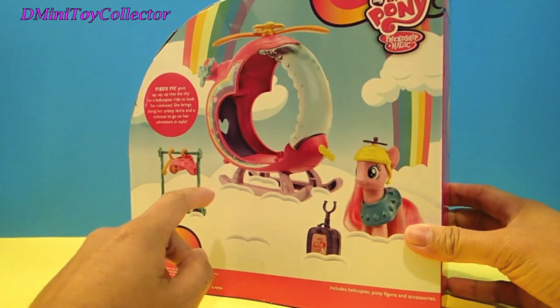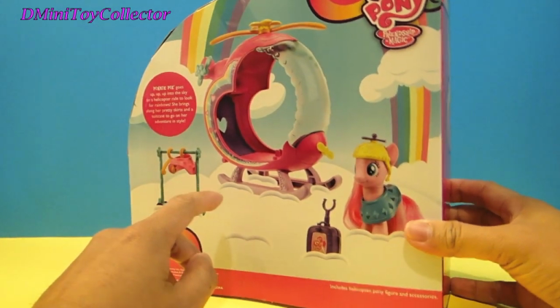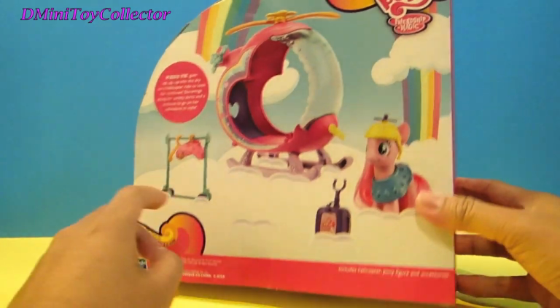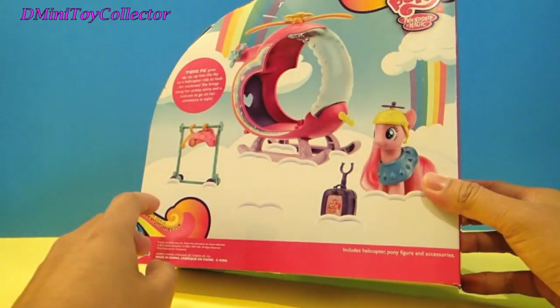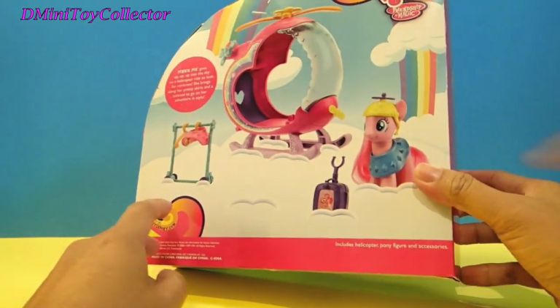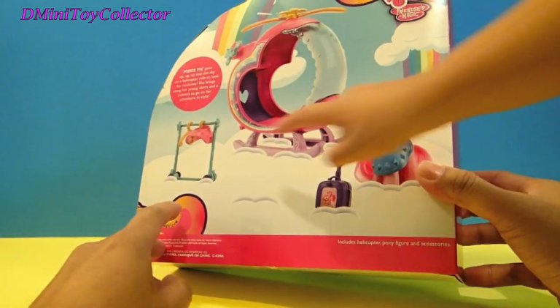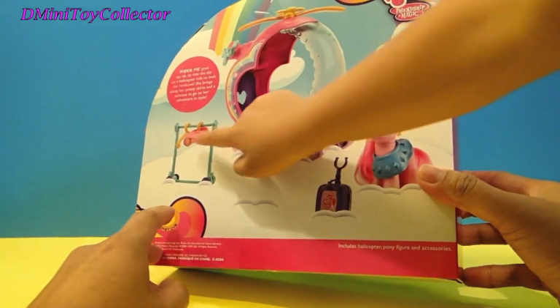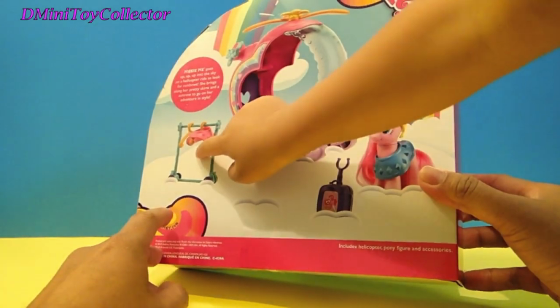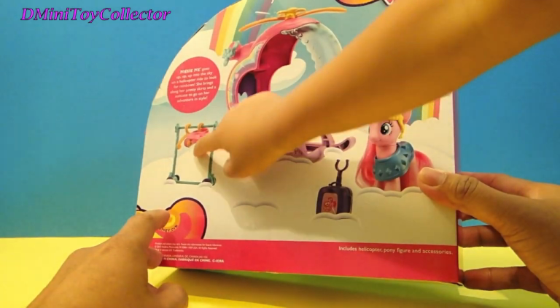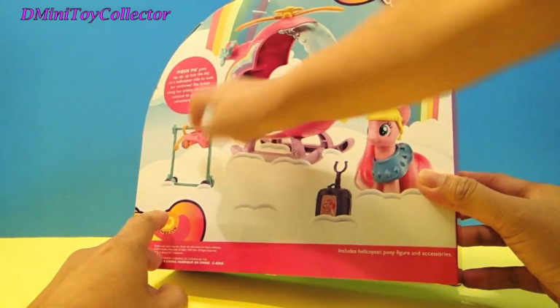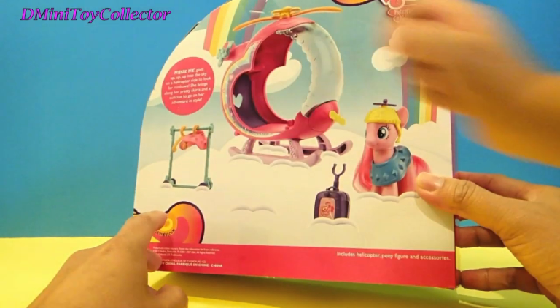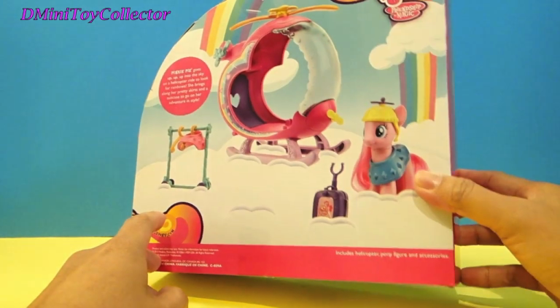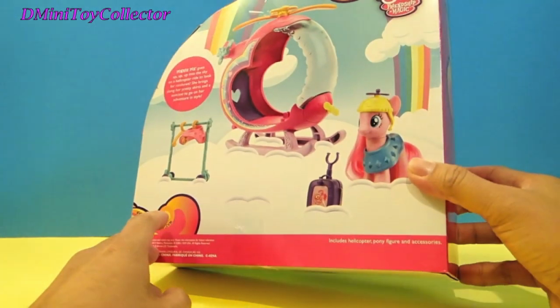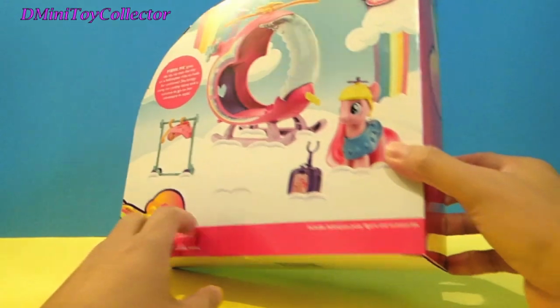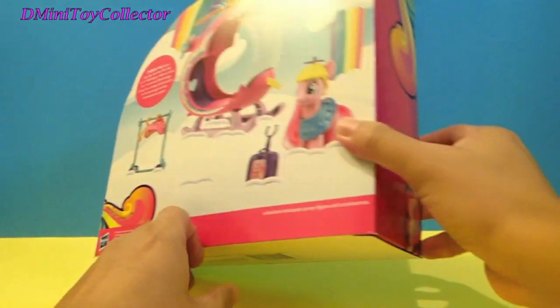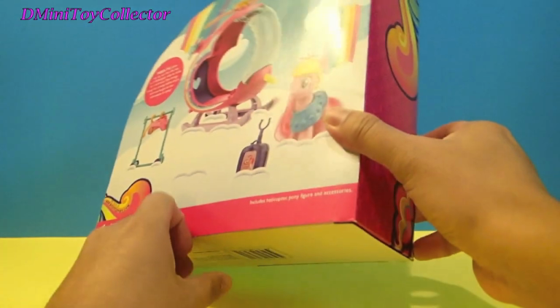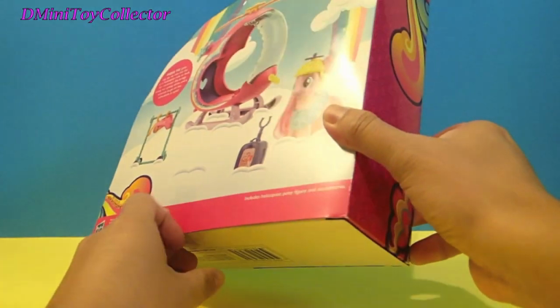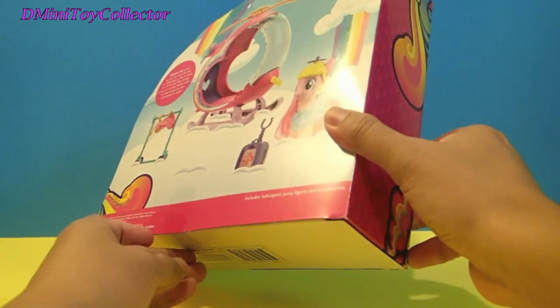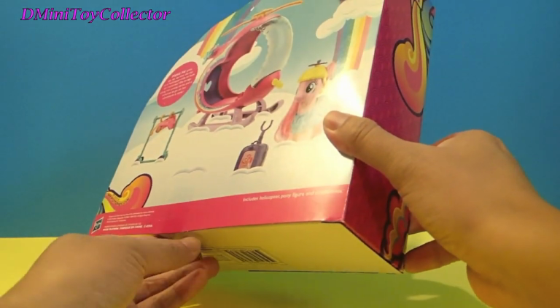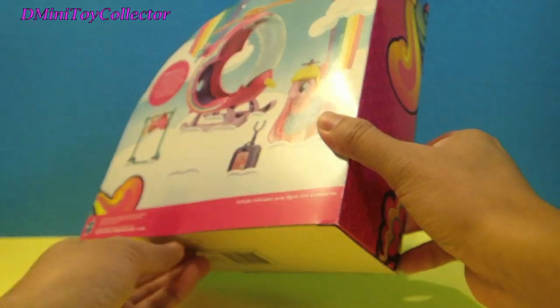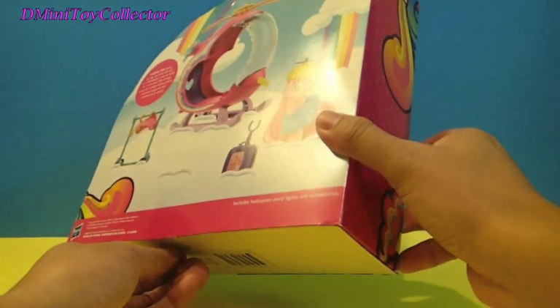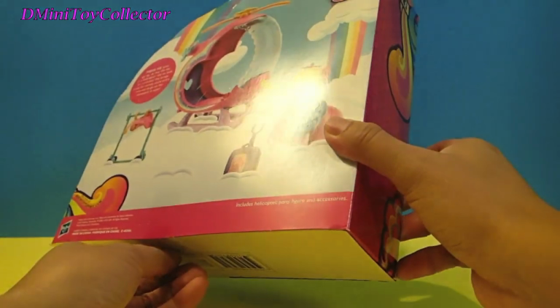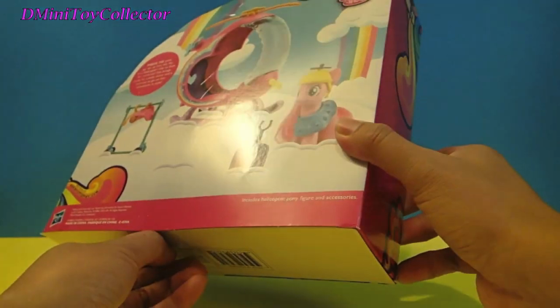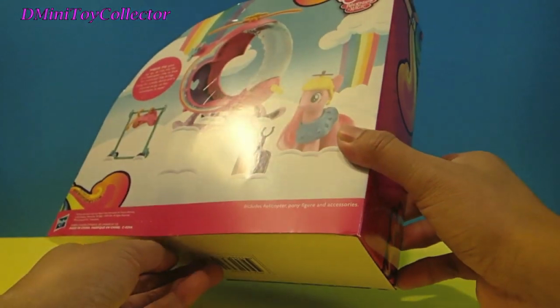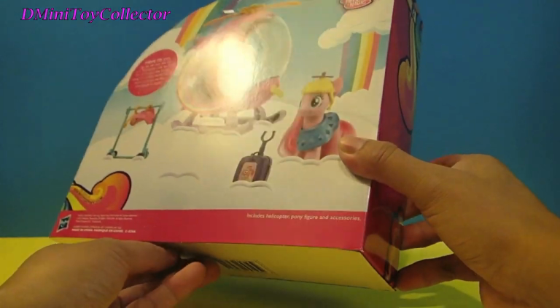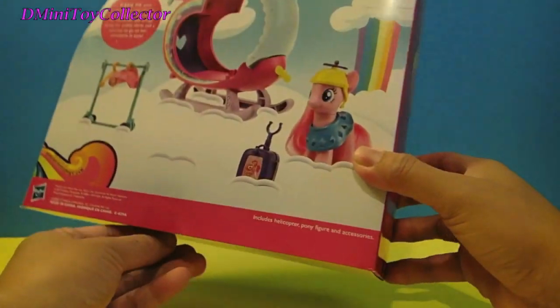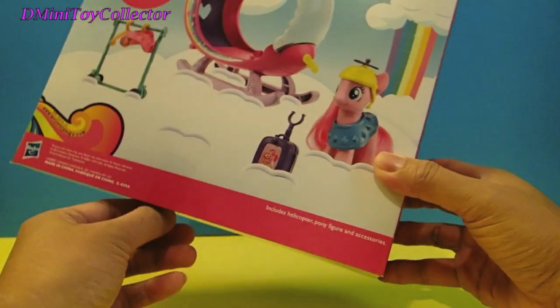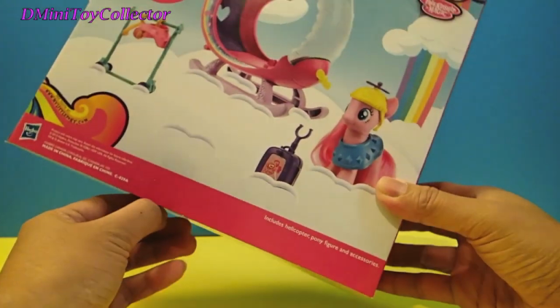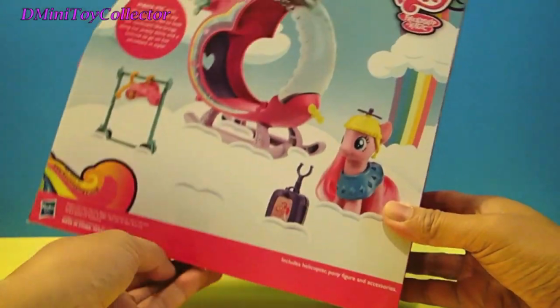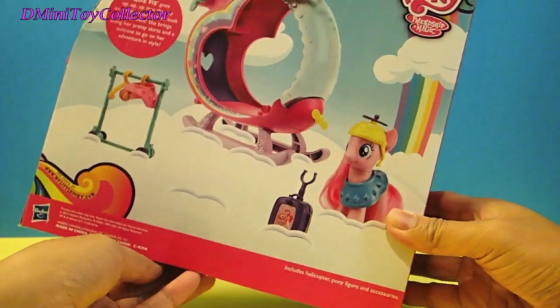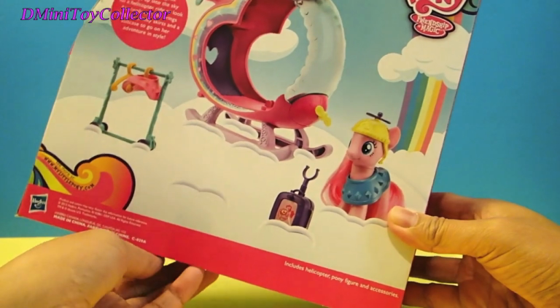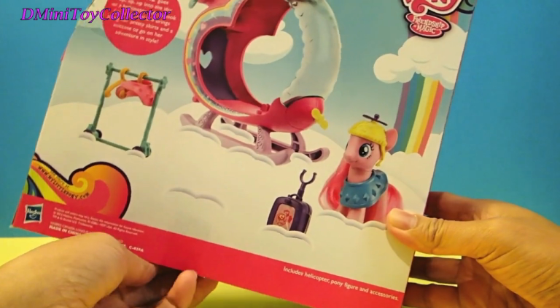Are you excited to open it? Yeah, this dress is kind of different than the yellow one. It's pink. So you want to open it now? Yeah. All right, let's open it.